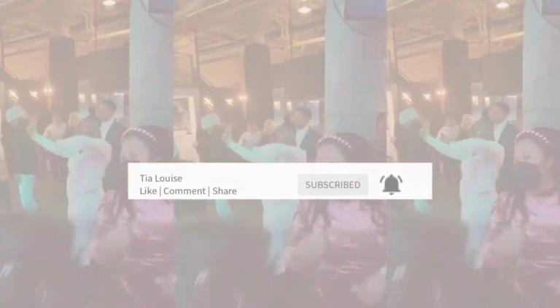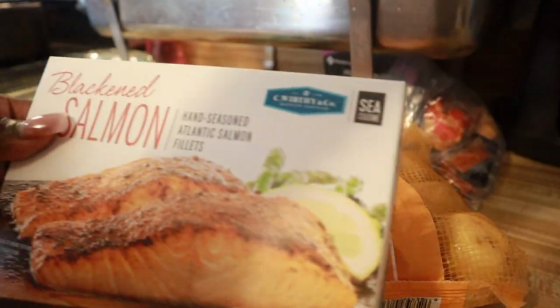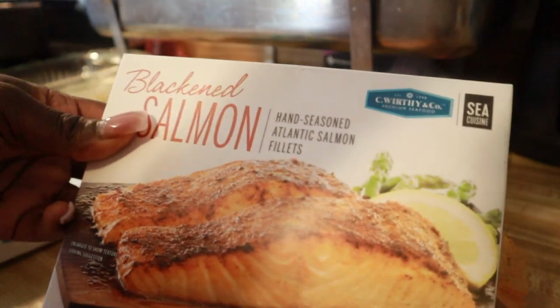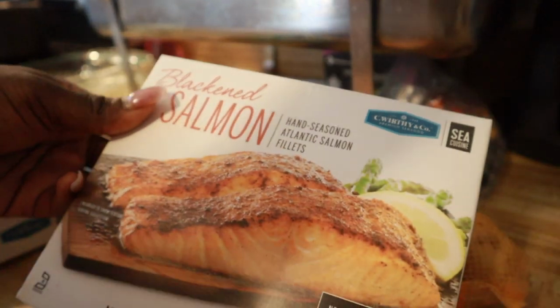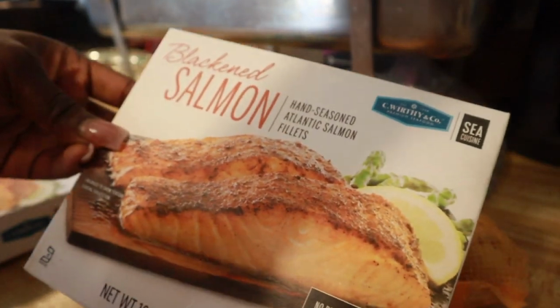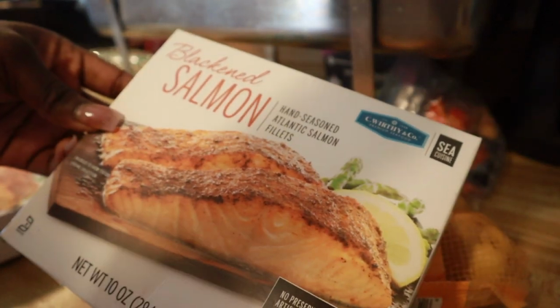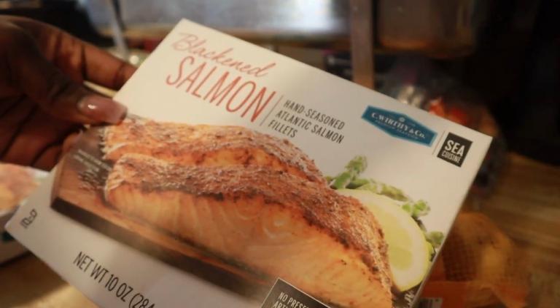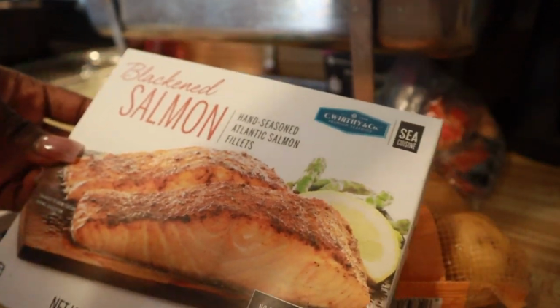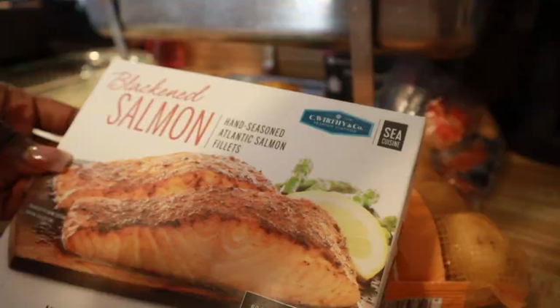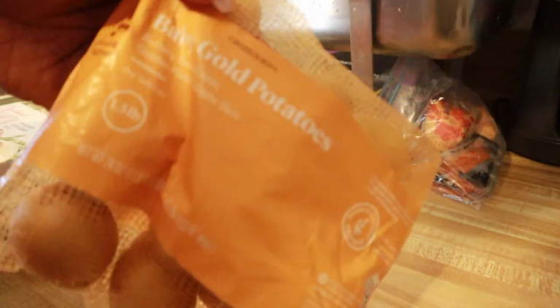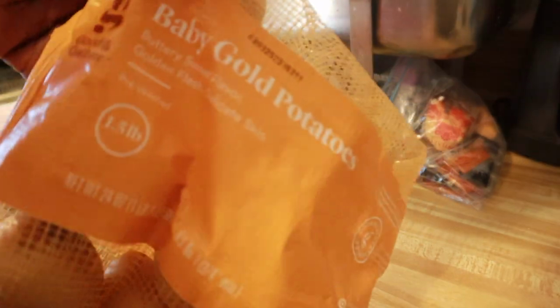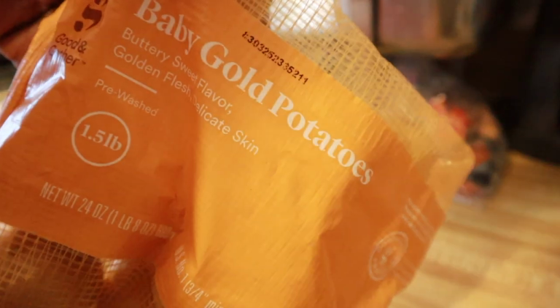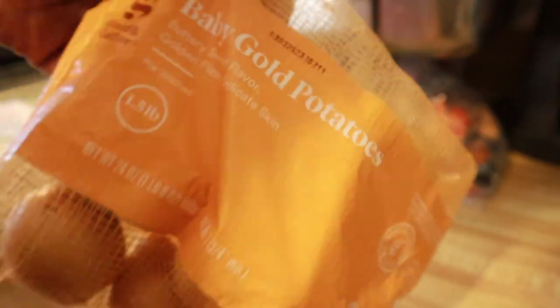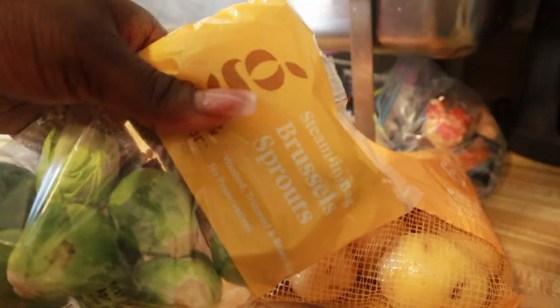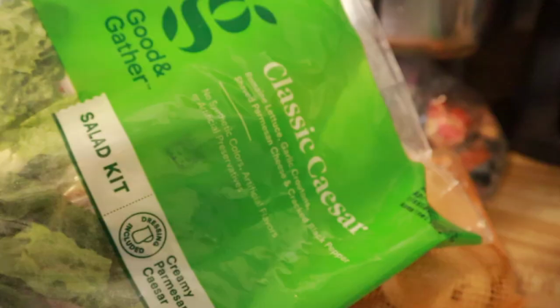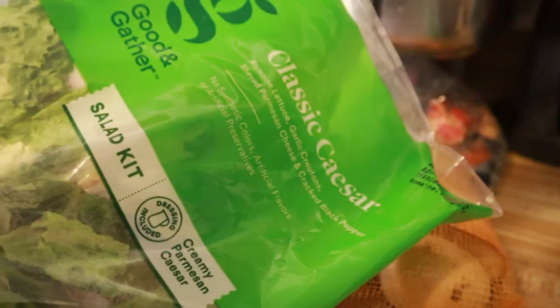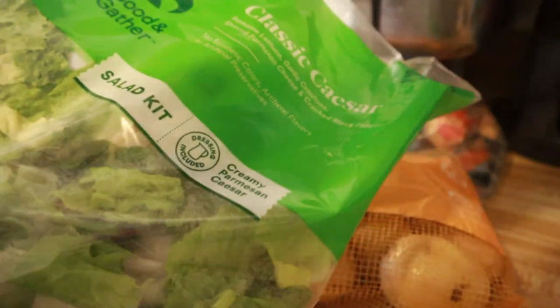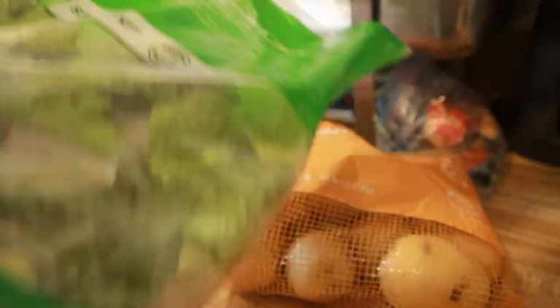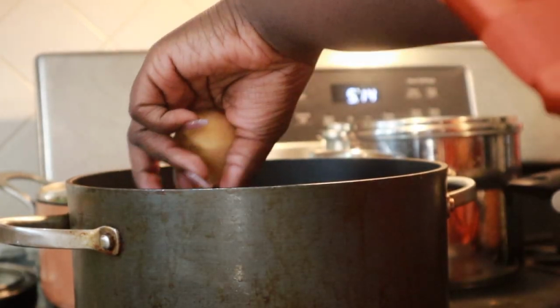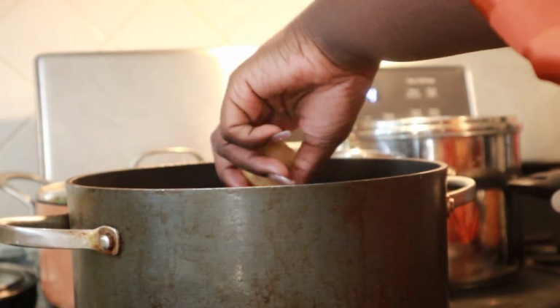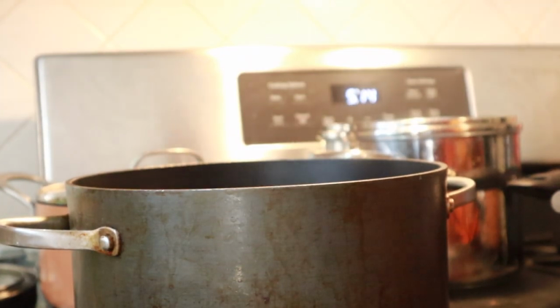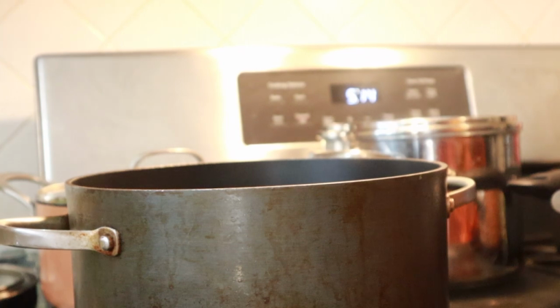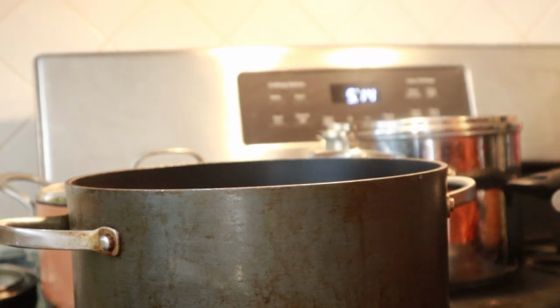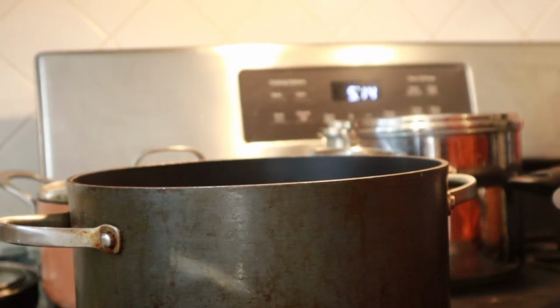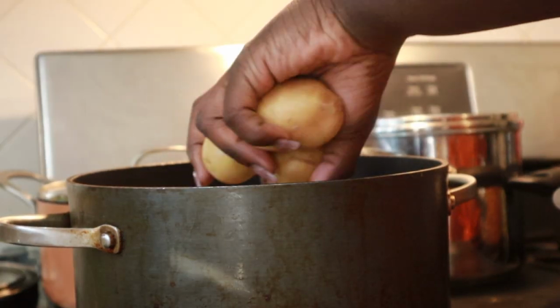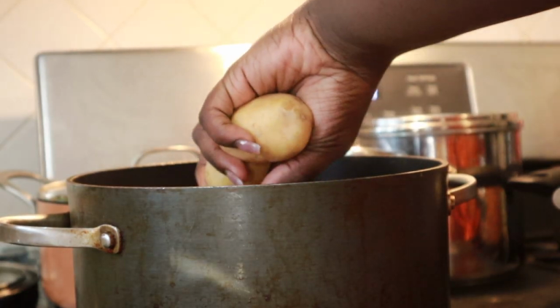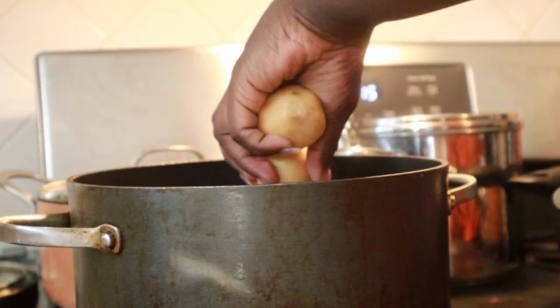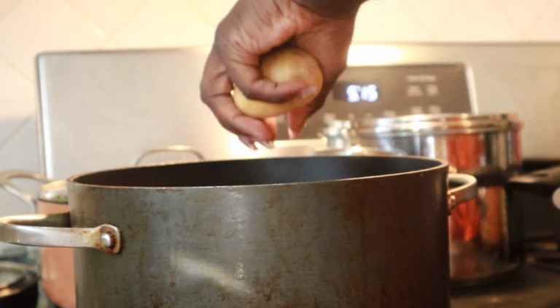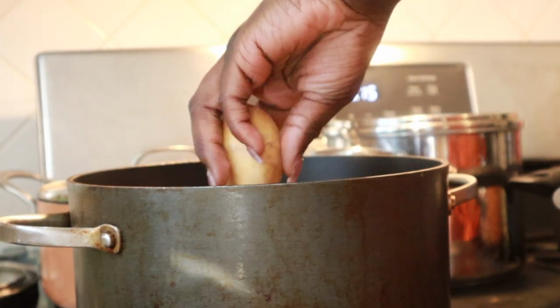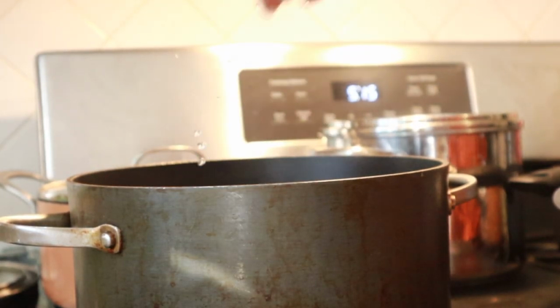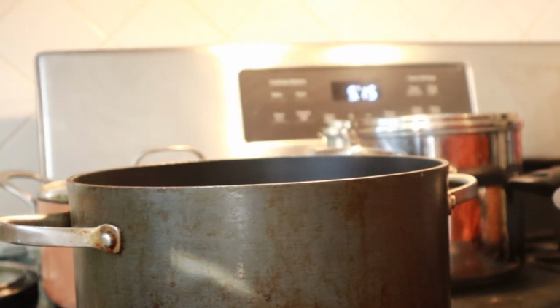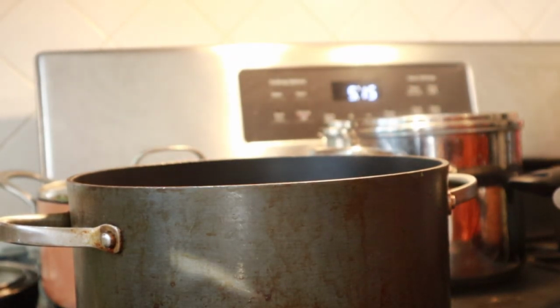Hey guys, welcome back to my channel! I just wanted to show you what I made for Sunday dinner. I made some salmon, smashed potatoes, brussels sprouts, and a Caesar salad. Y'all, it was so good.